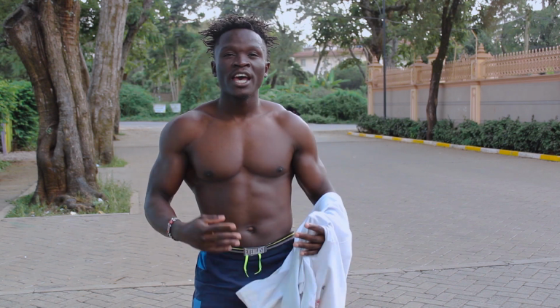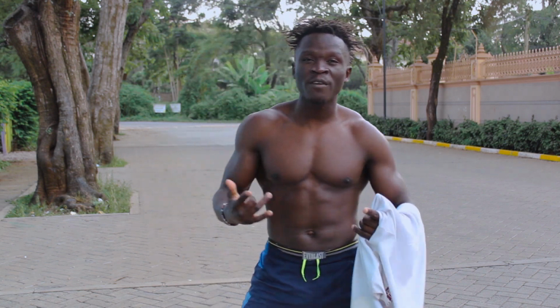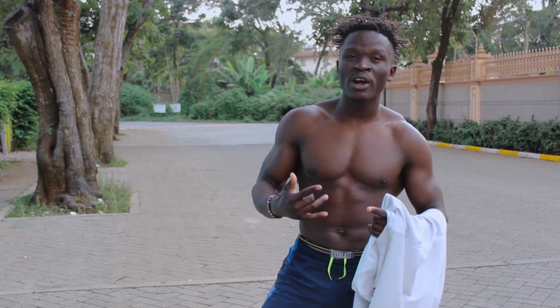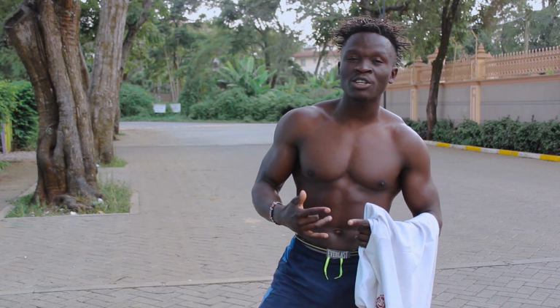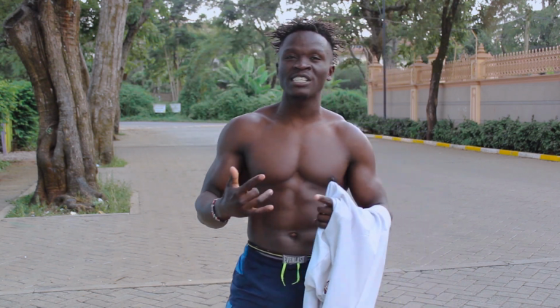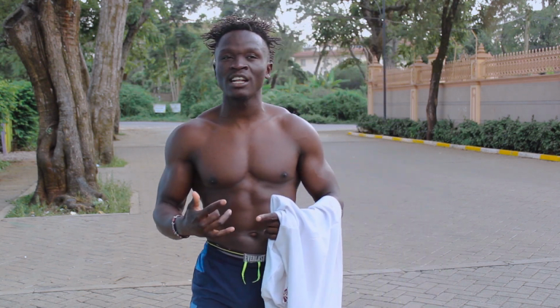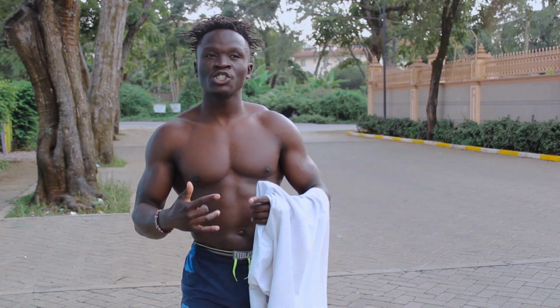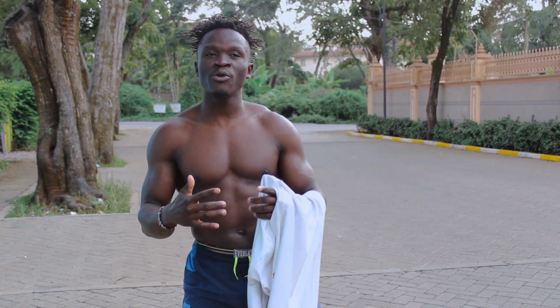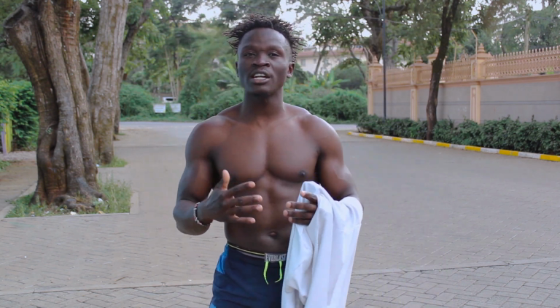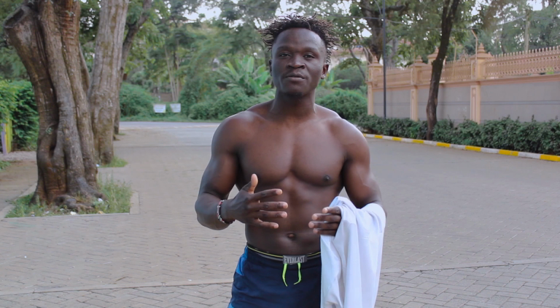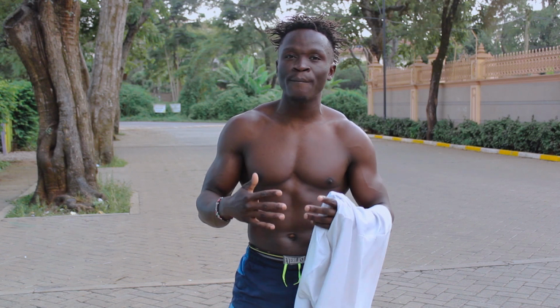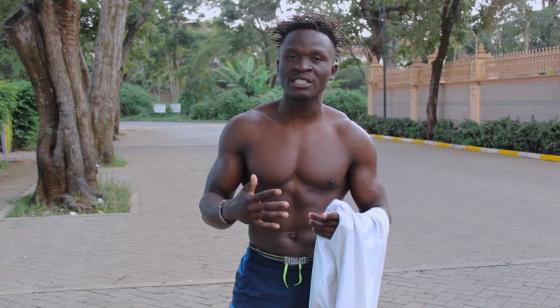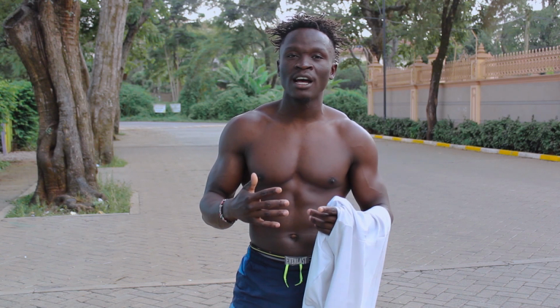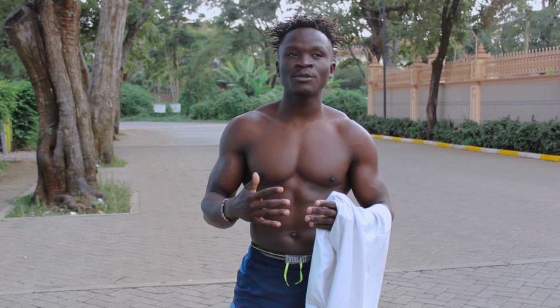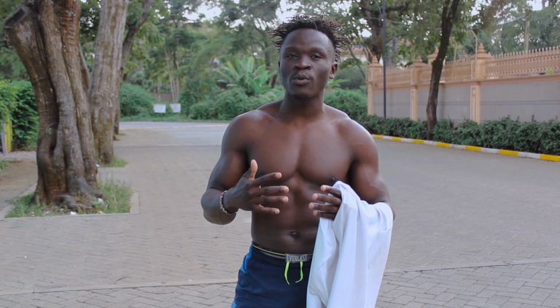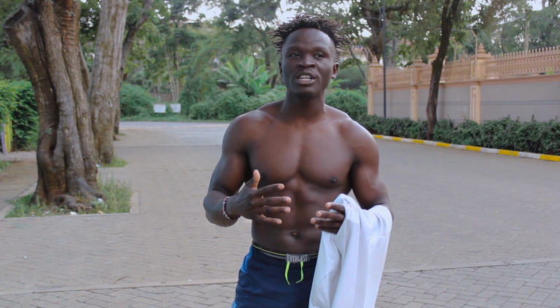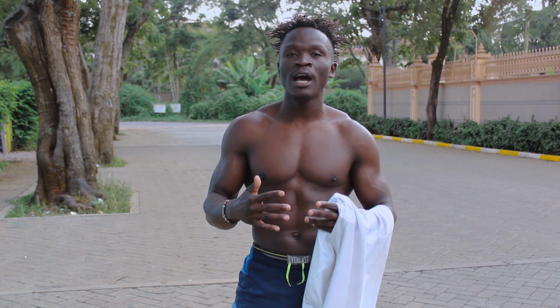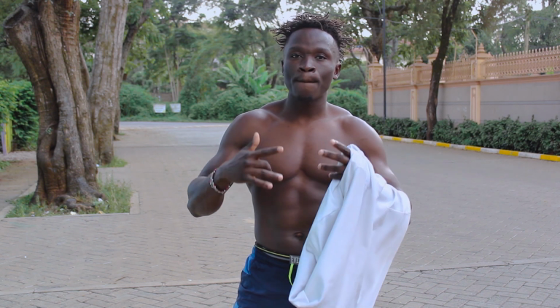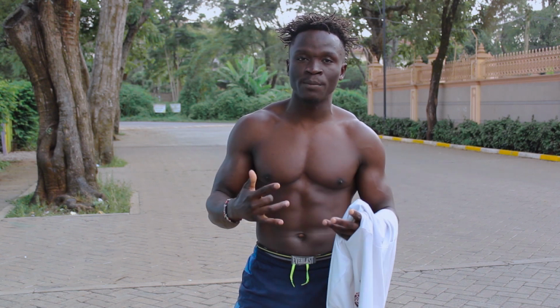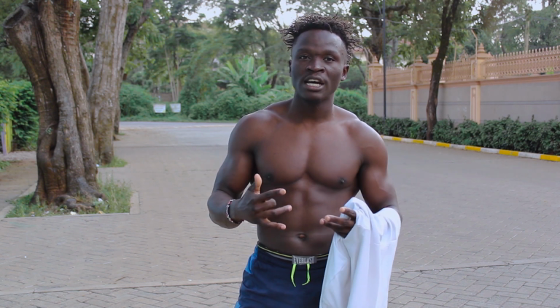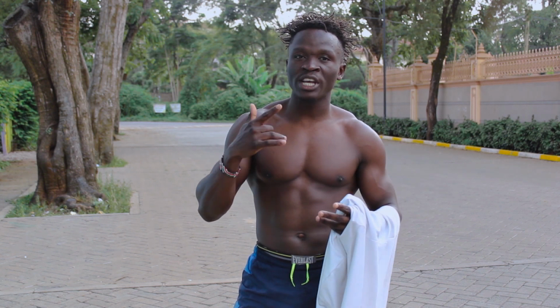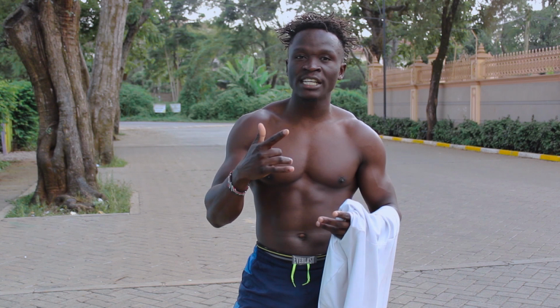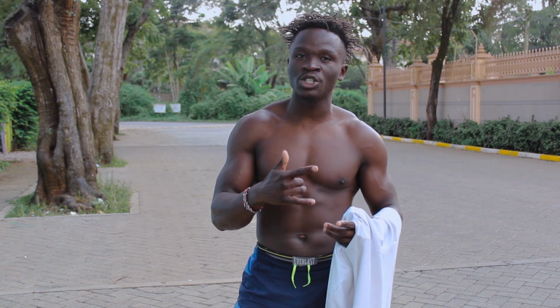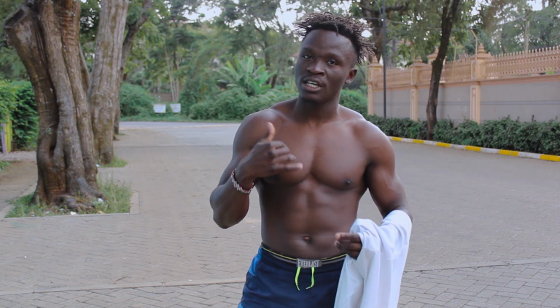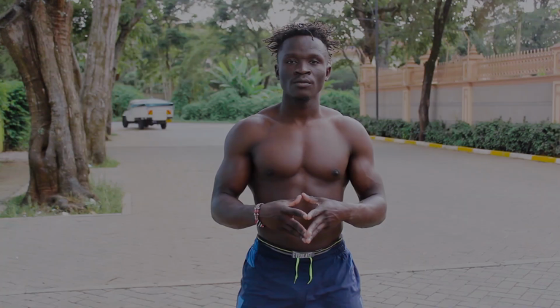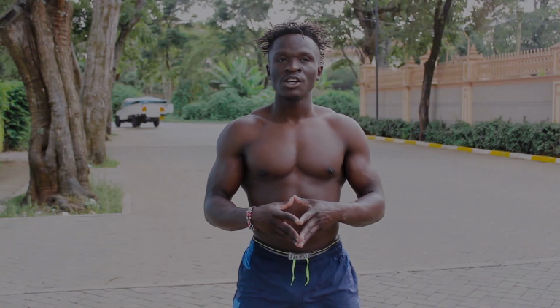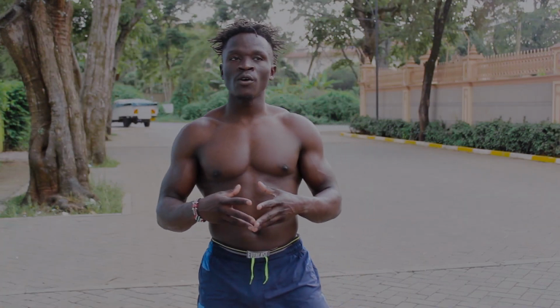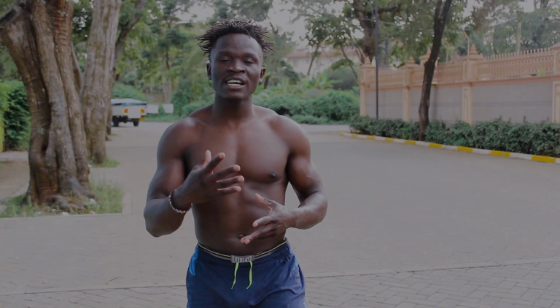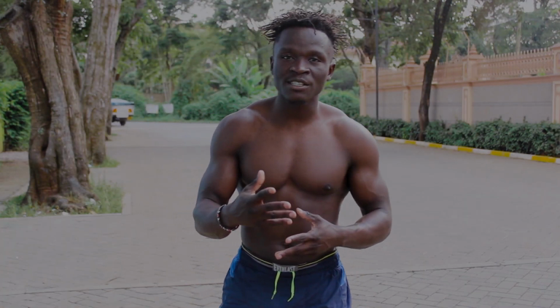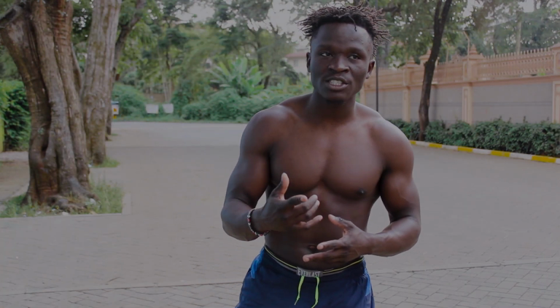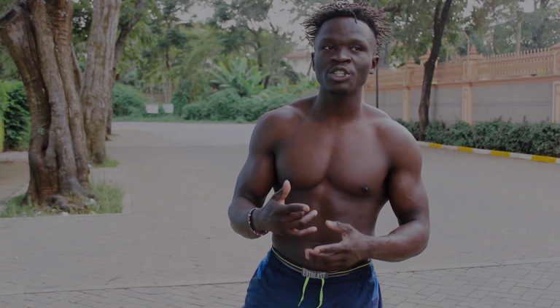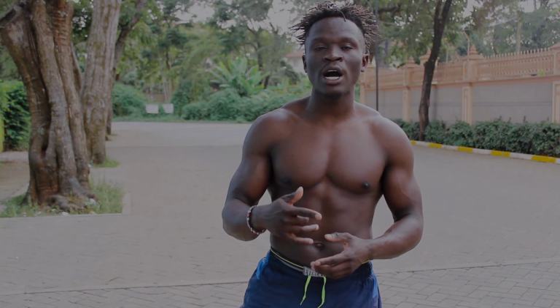Hey FitFarm, welcome back to my fitness channel. Today we are here to rectify a big mistake that most people do when doing push-ups, so get ready to be taught.